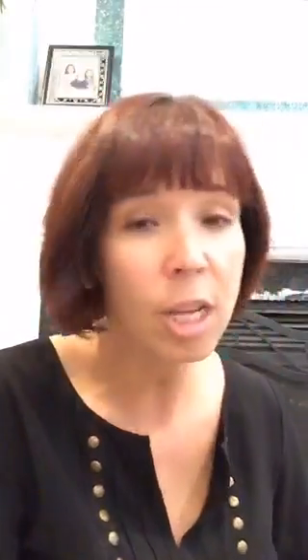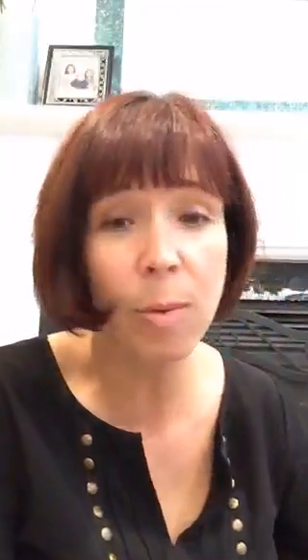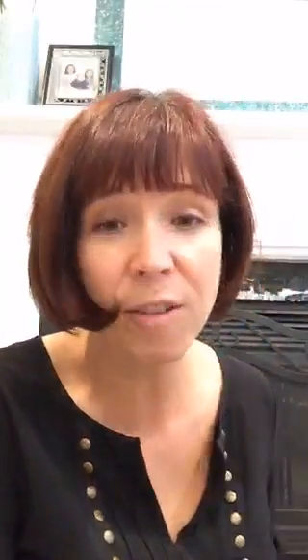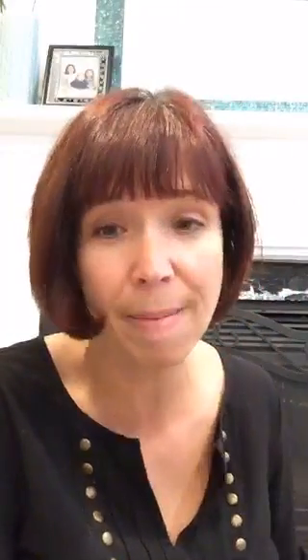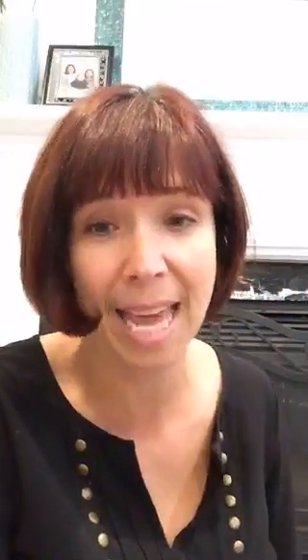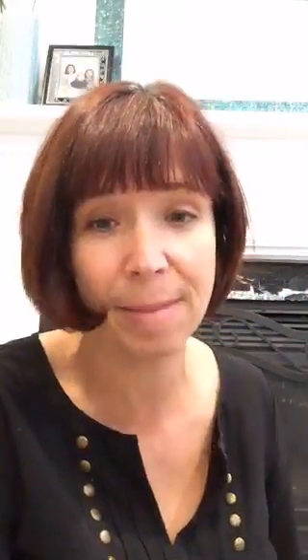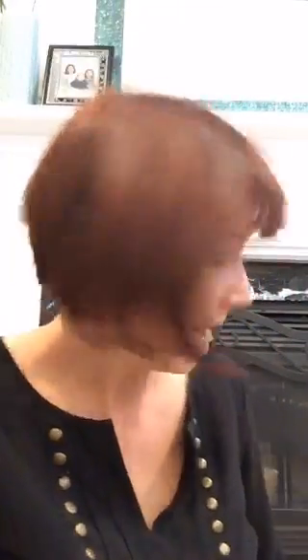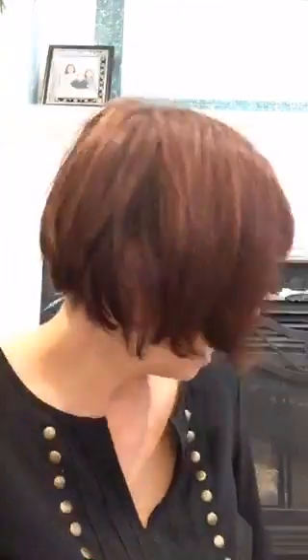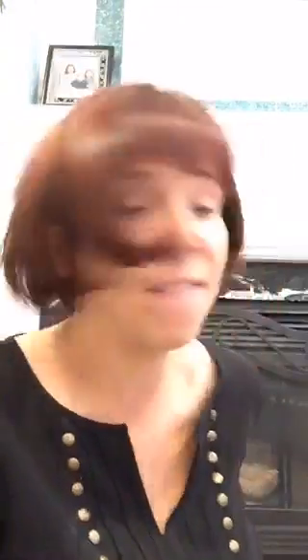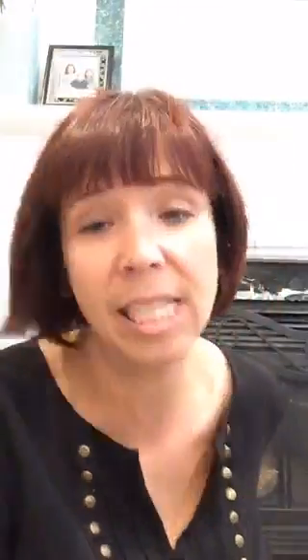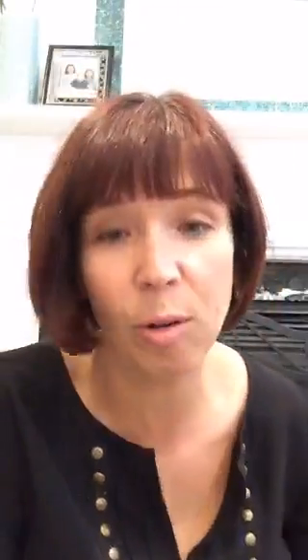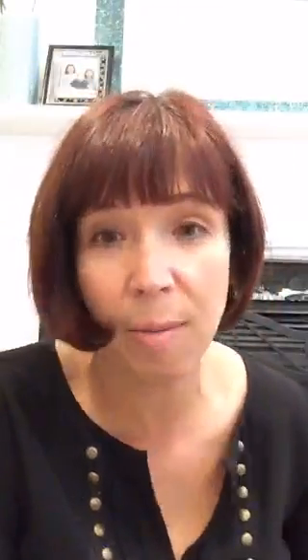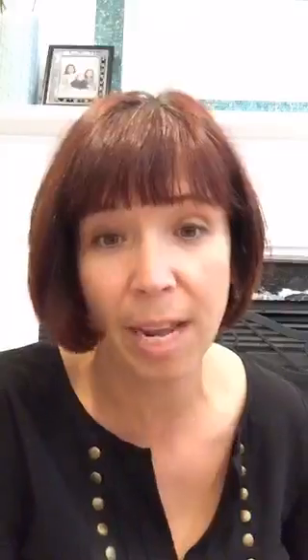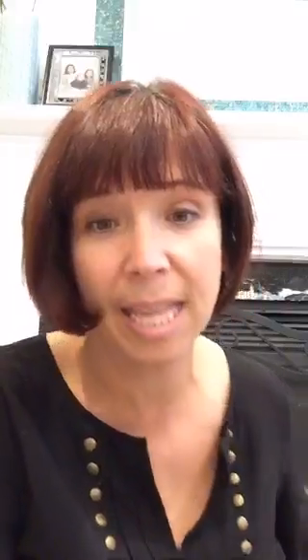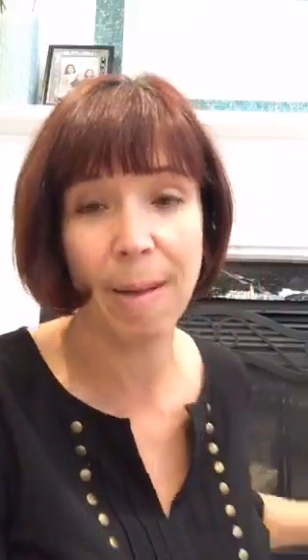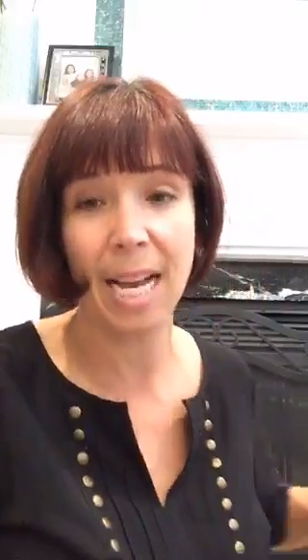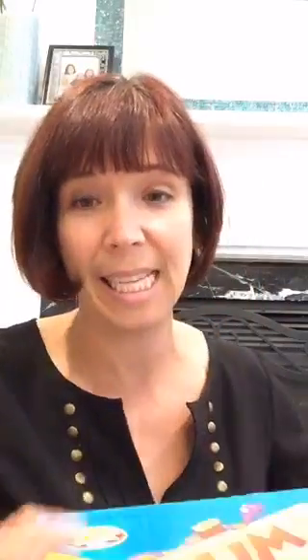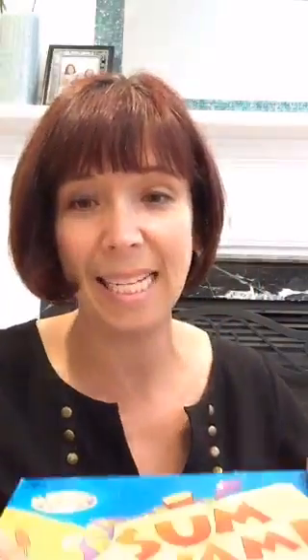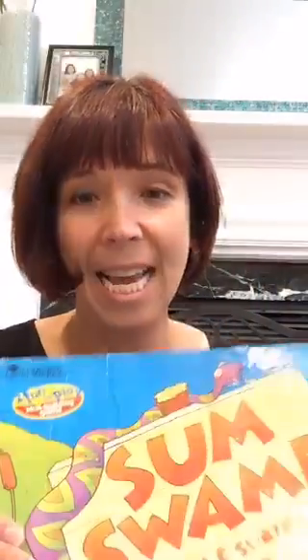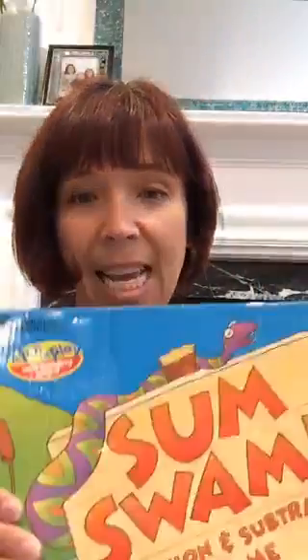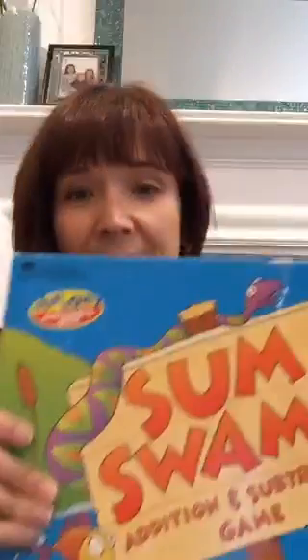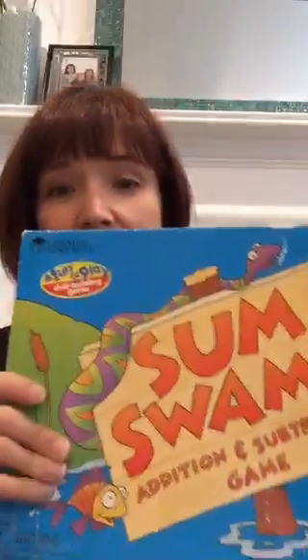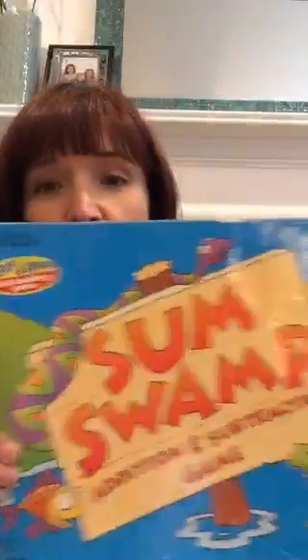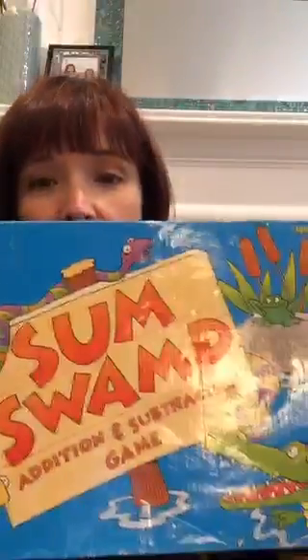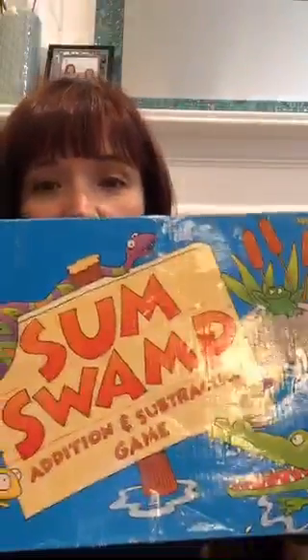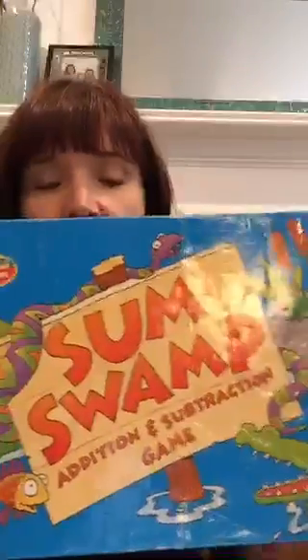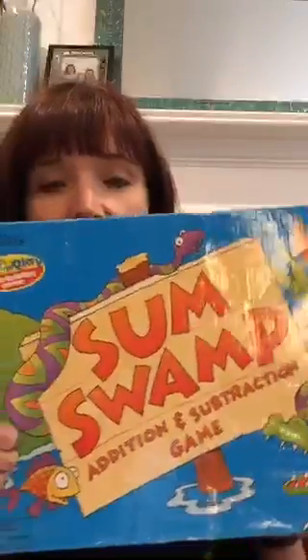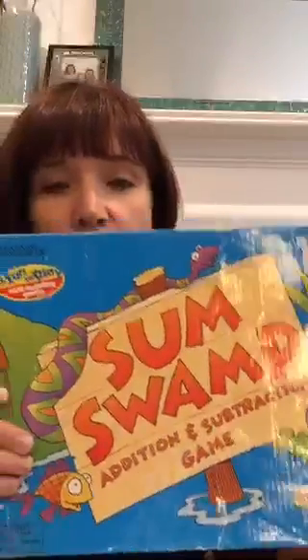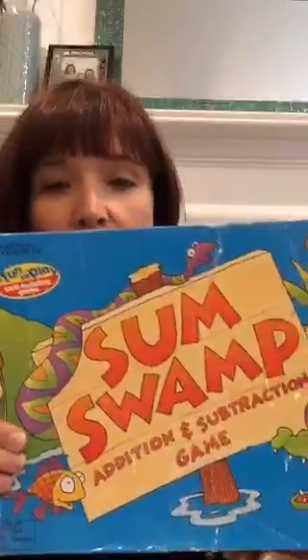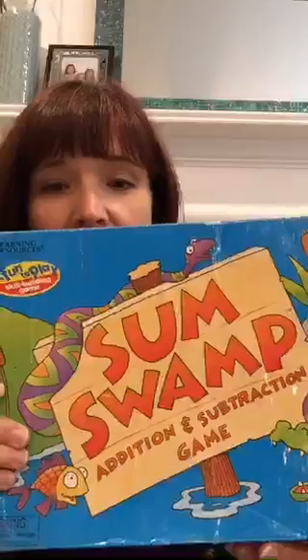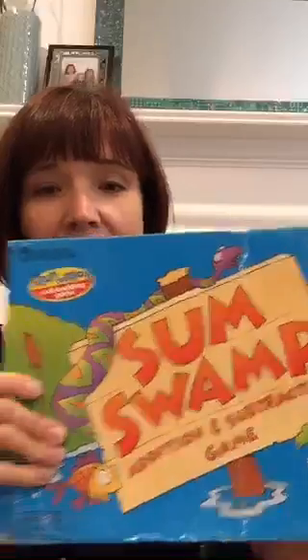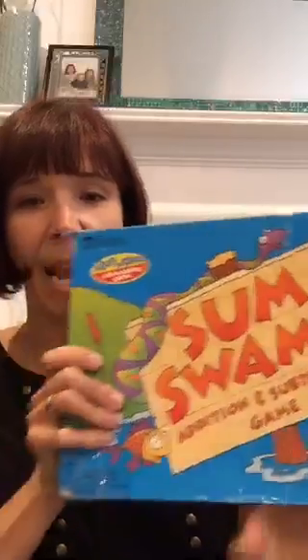One of my first math games that's very simple — we play this with my youngest set — is Sum Swamp. Sum Swamp is a great game.